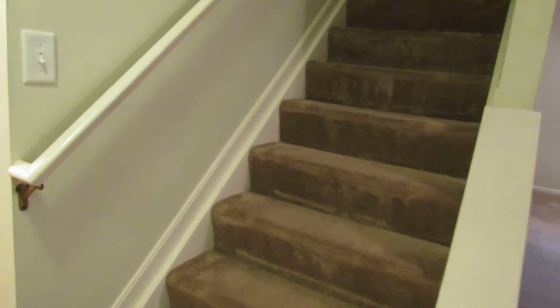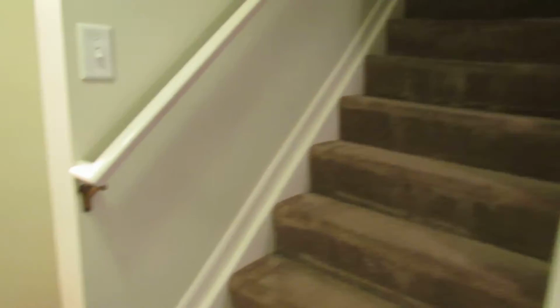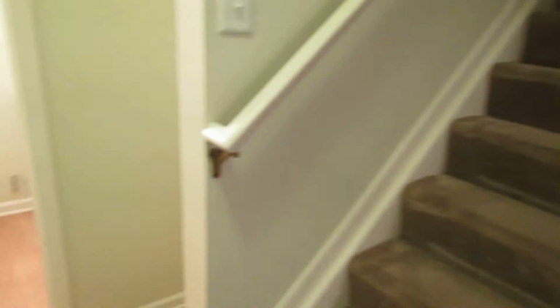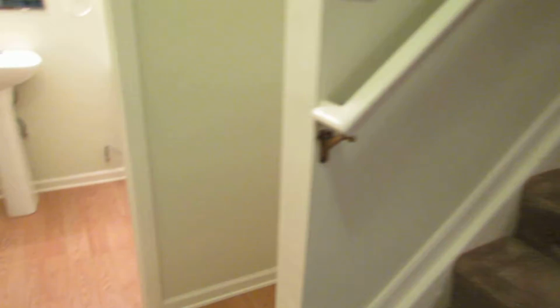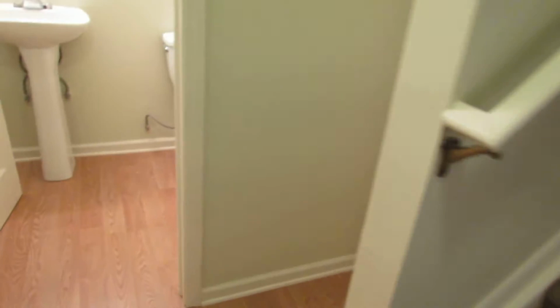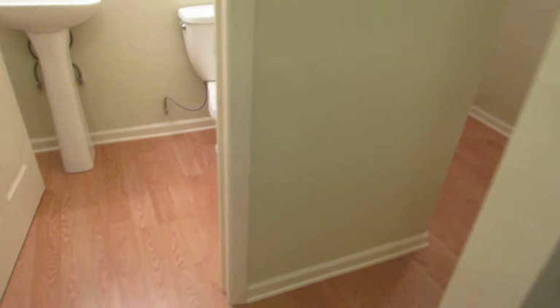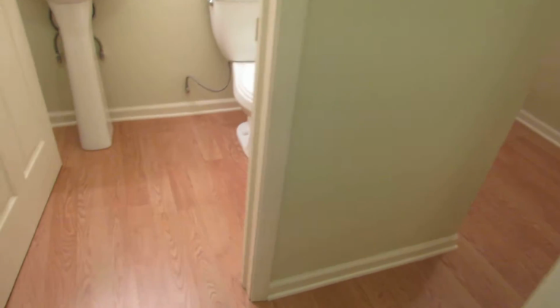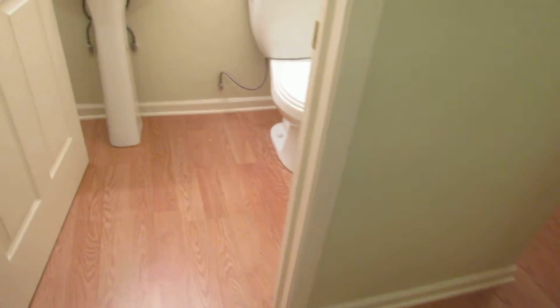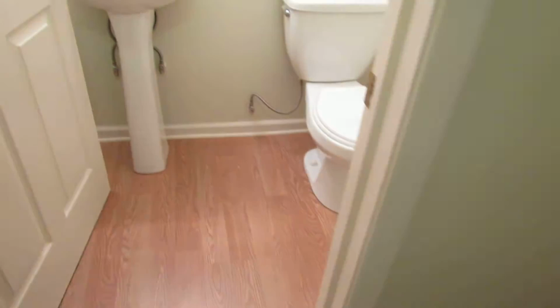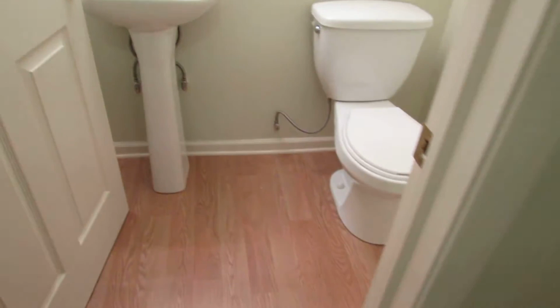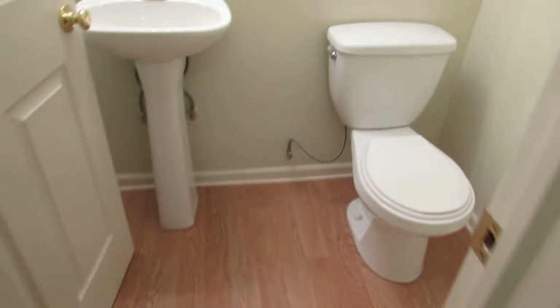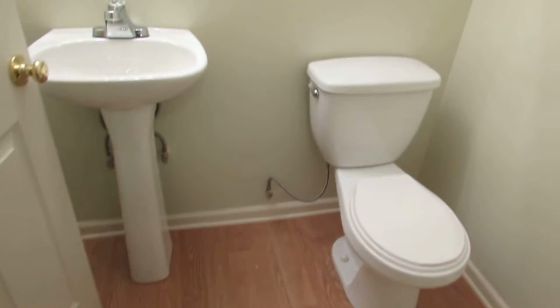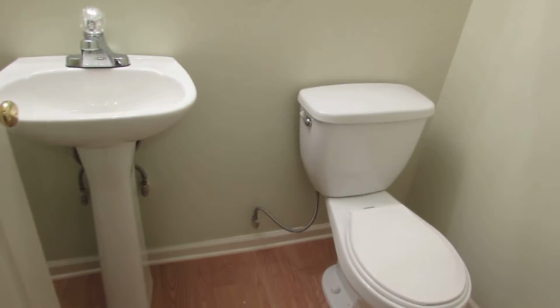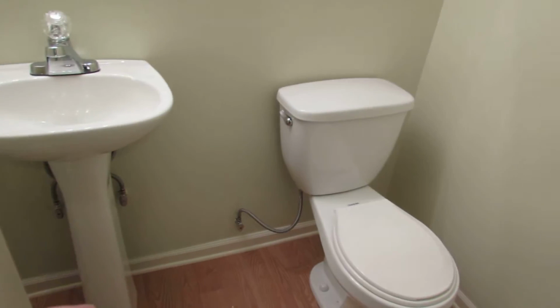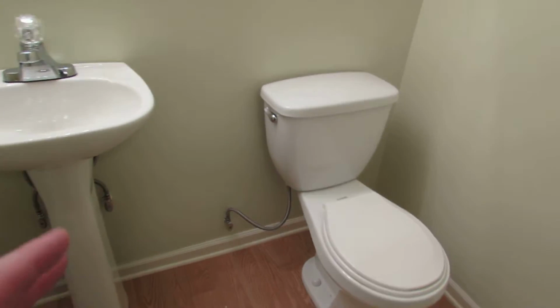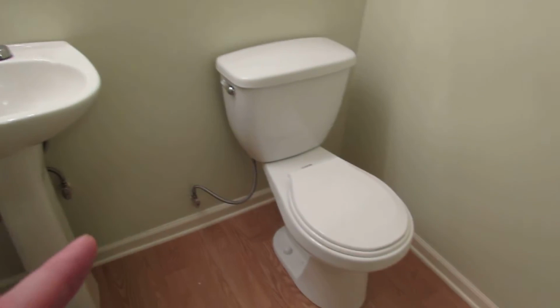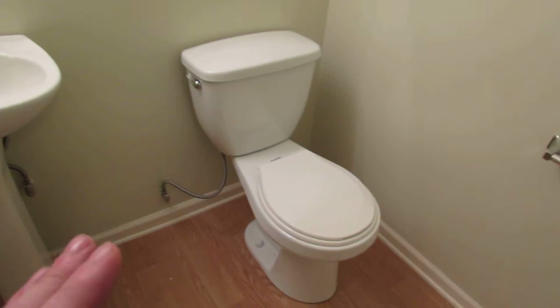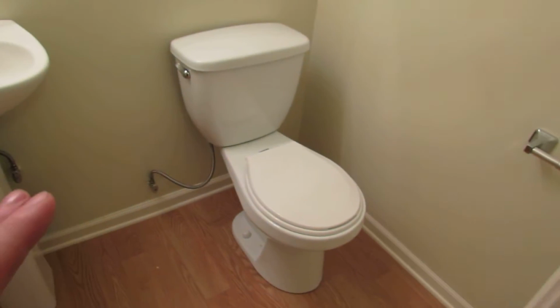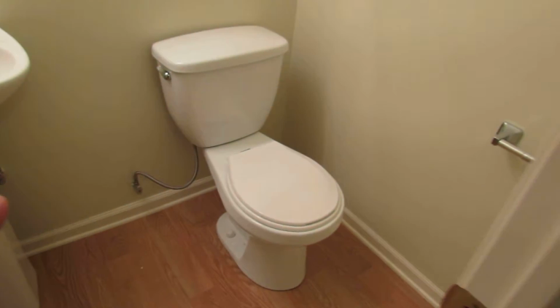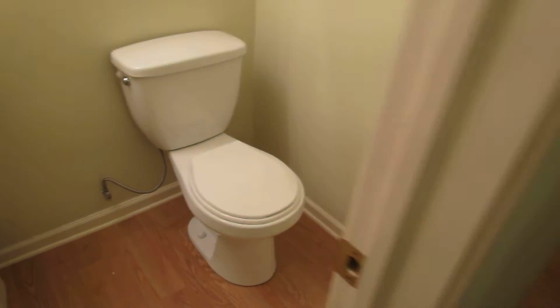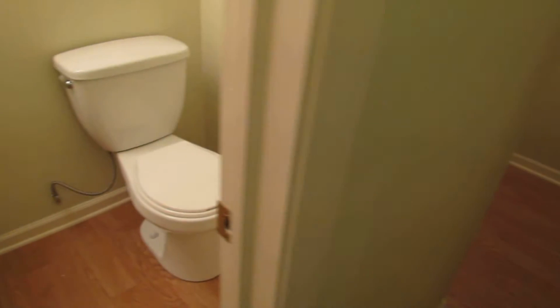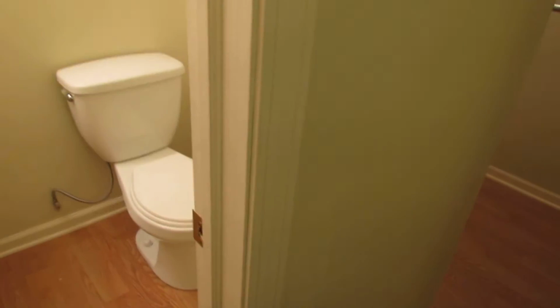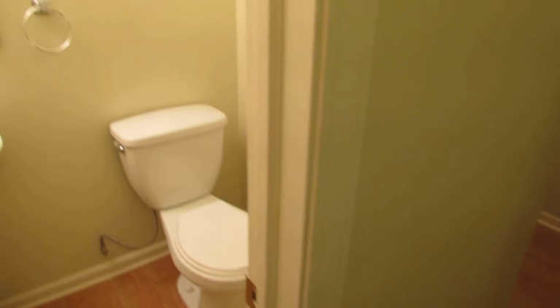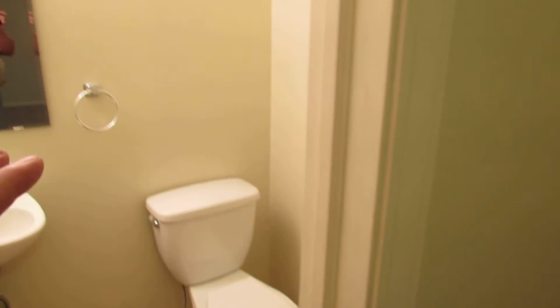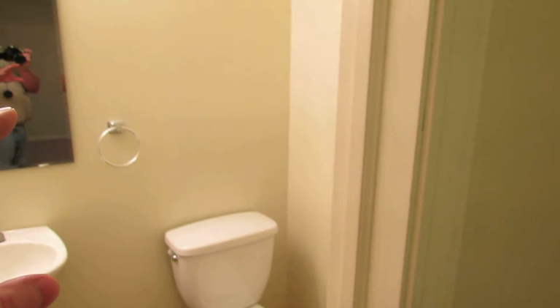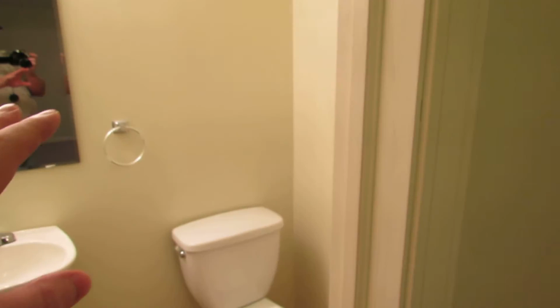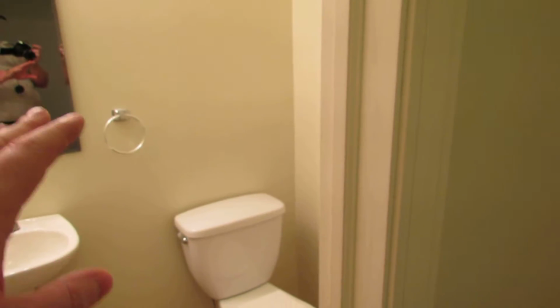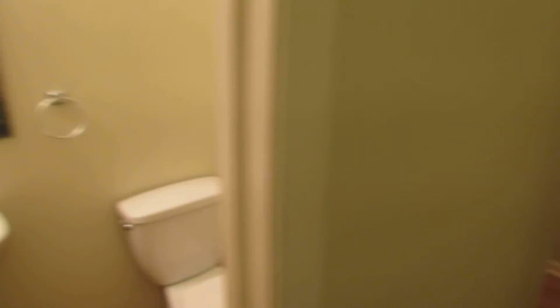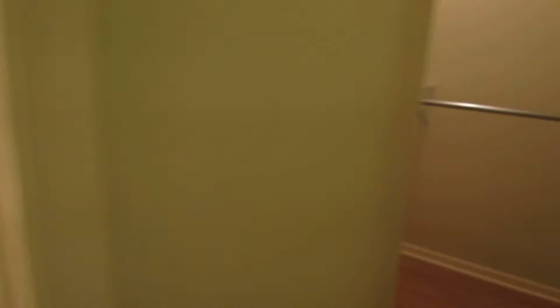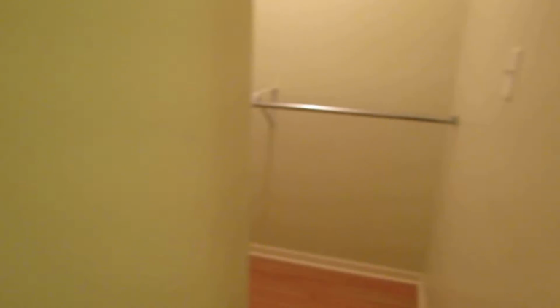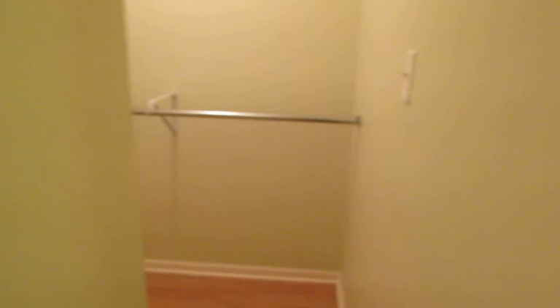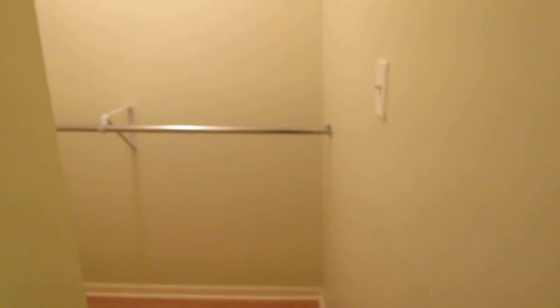So here I just came down the stairs and immediately to our right we have two things. We have a half bathroom here and this is all newer. There is a medicine cabinet mirror right here.